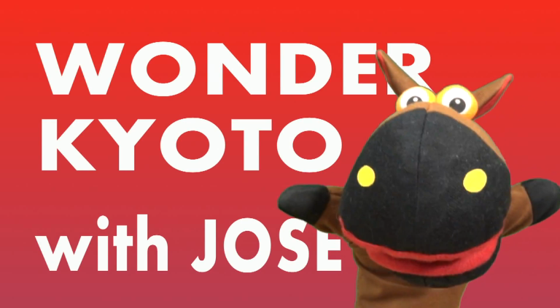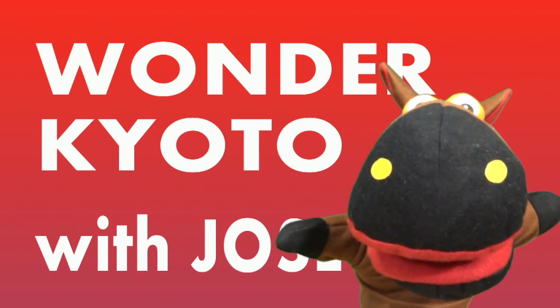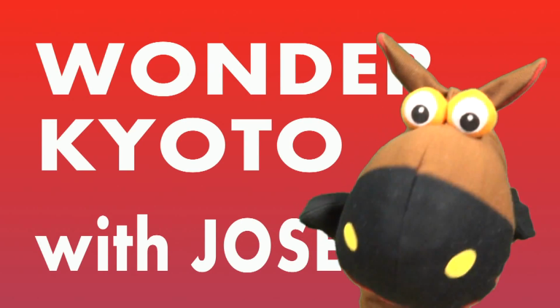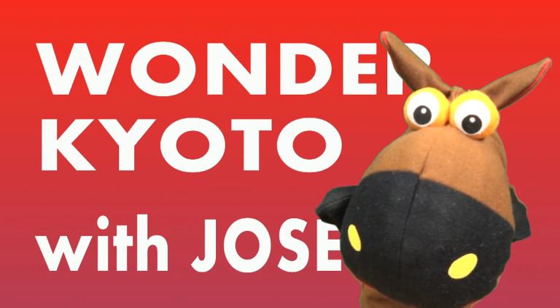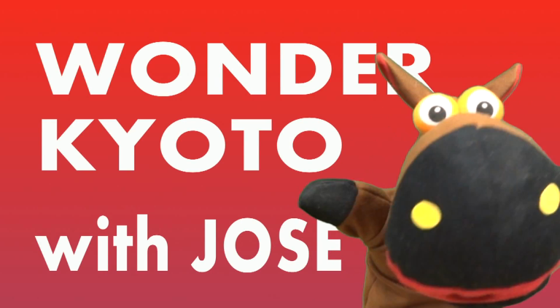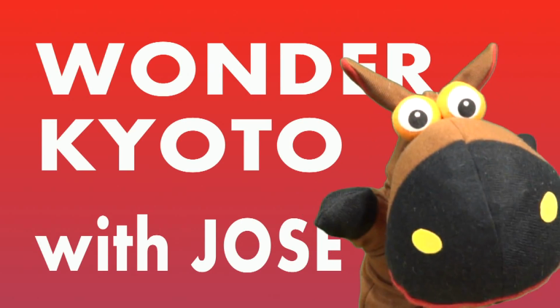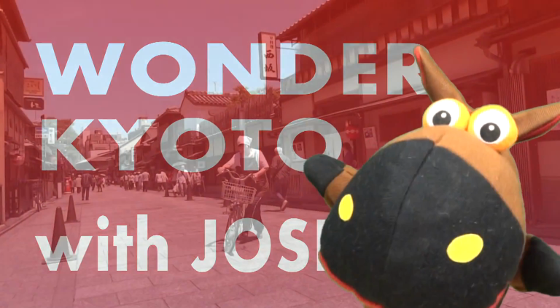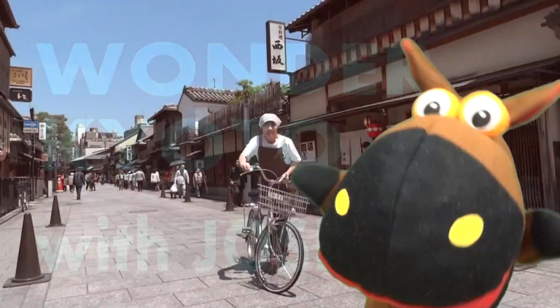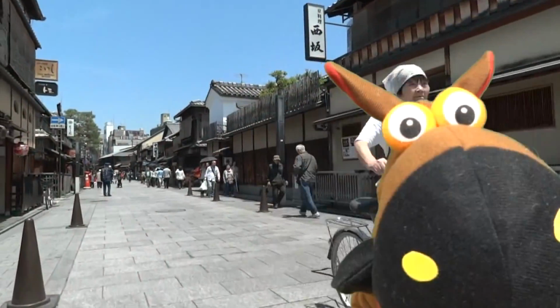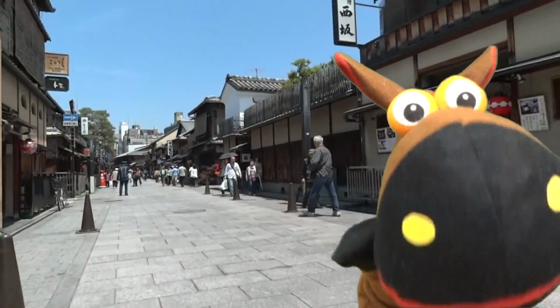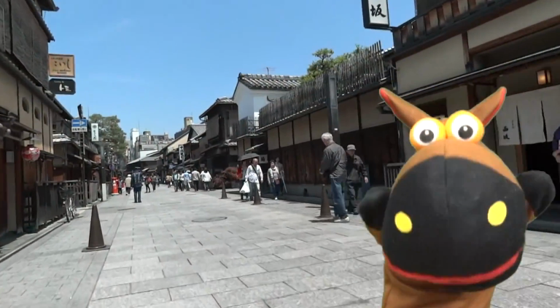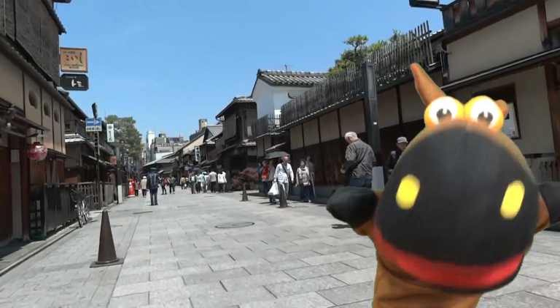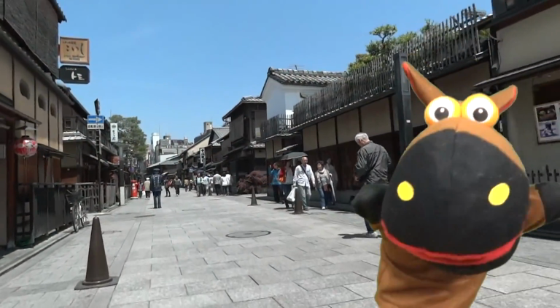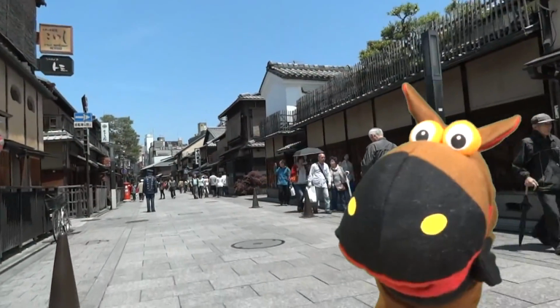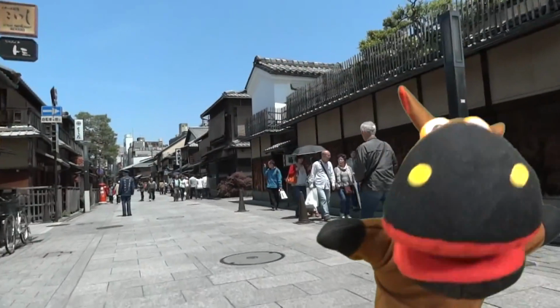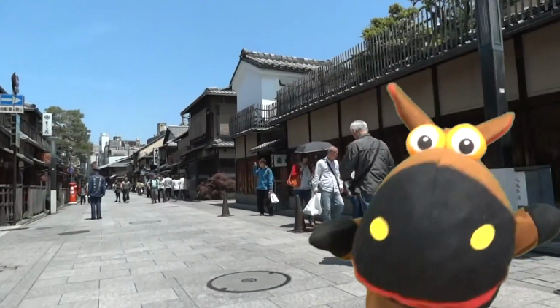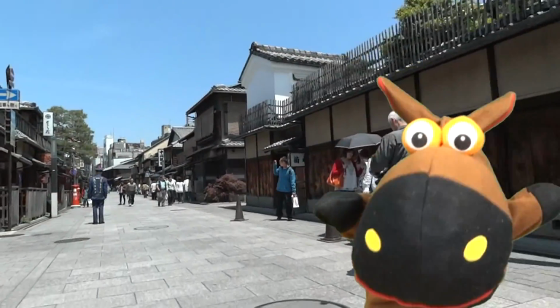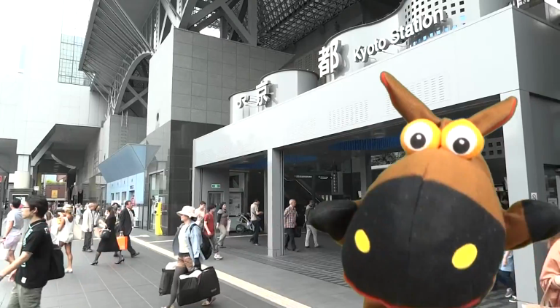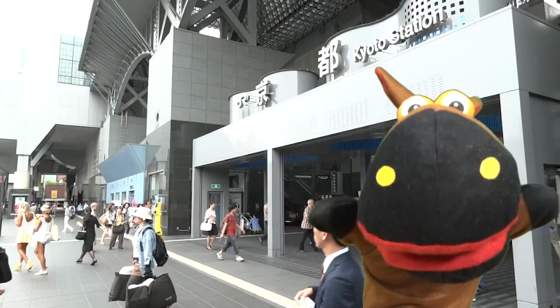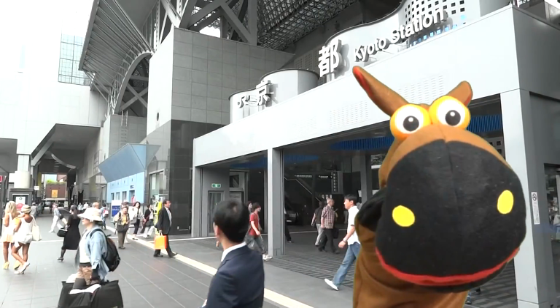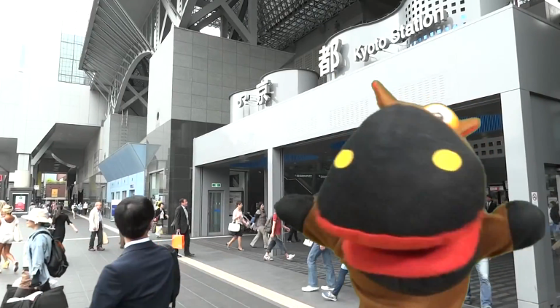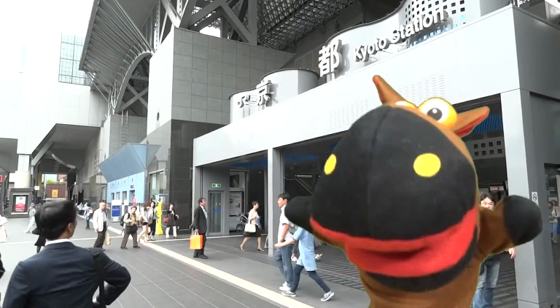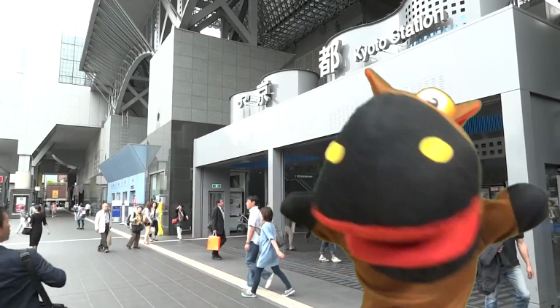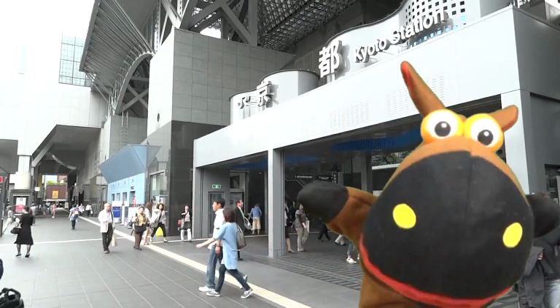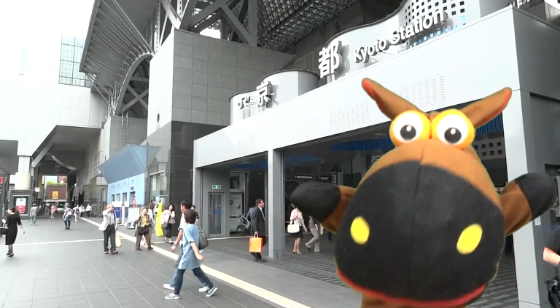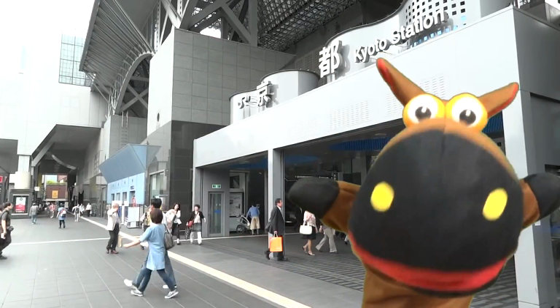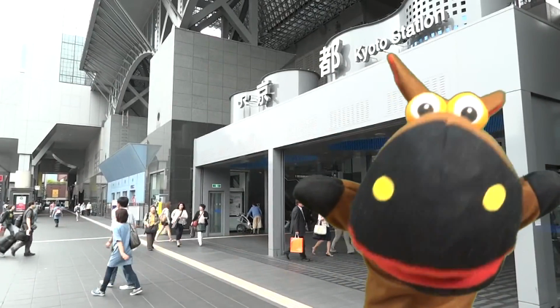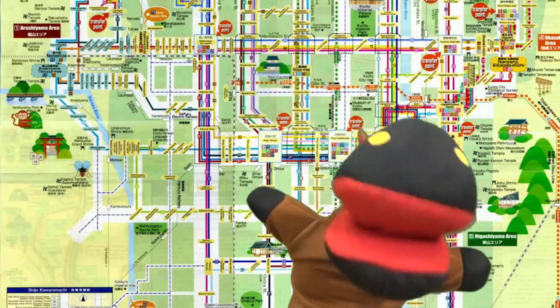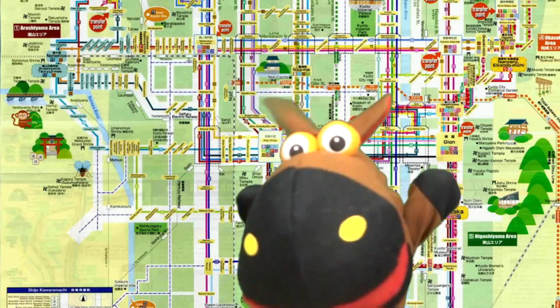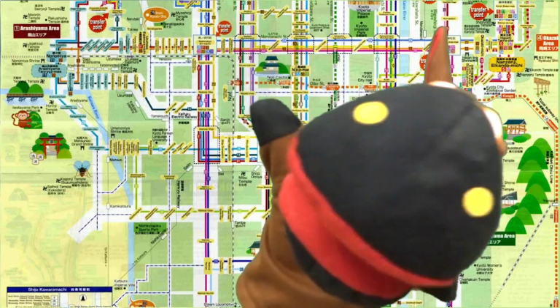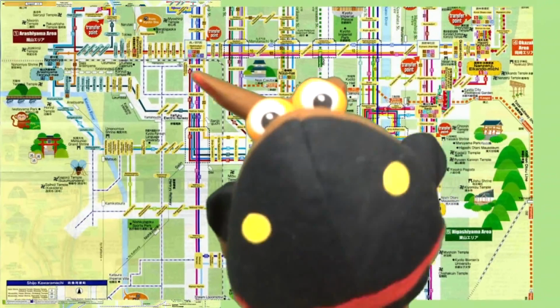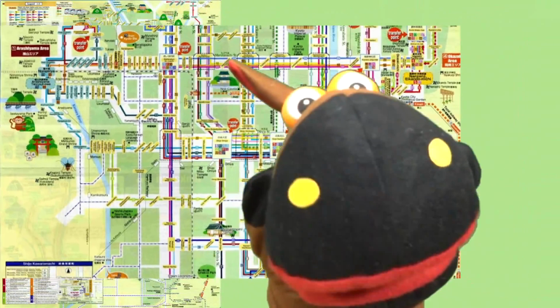I am Jose. I love Kyoto, therefore I intend to have everybody know Kyoto. Let's get on the Kyoto city bus from Kyoto Station. This is the Kyoto city bus route map.